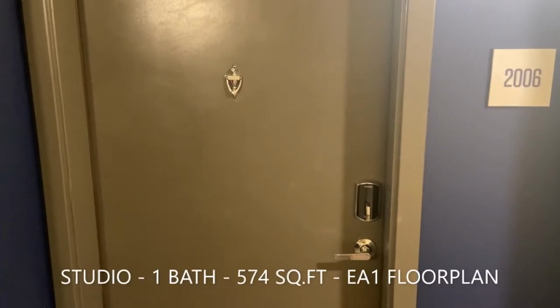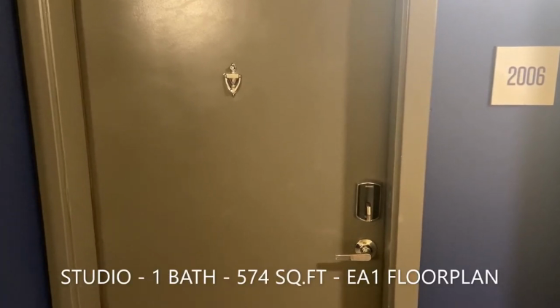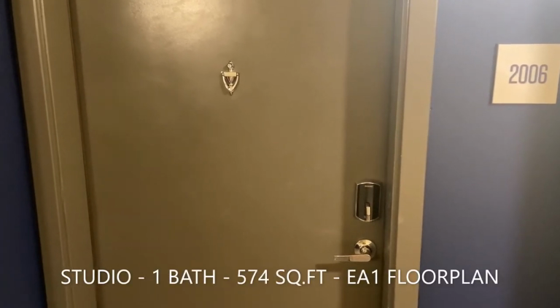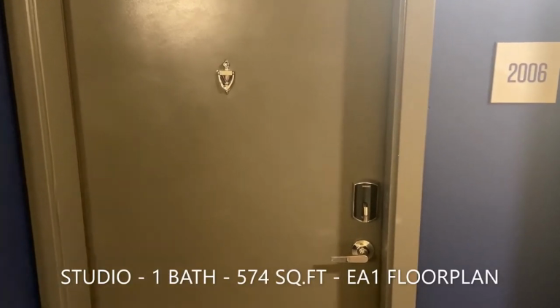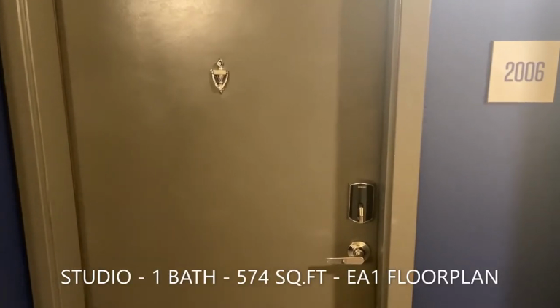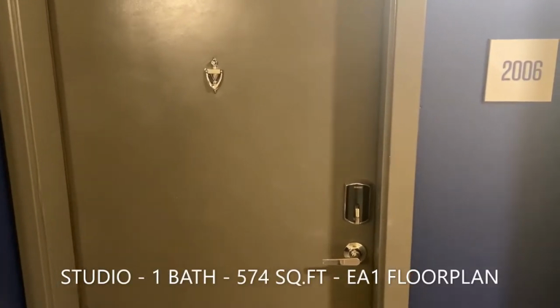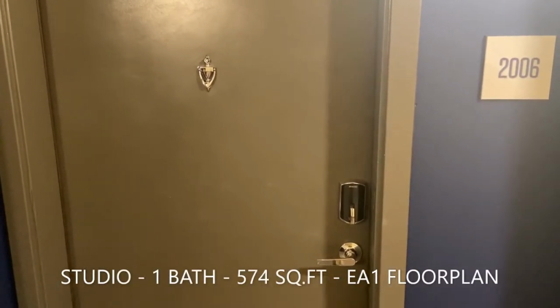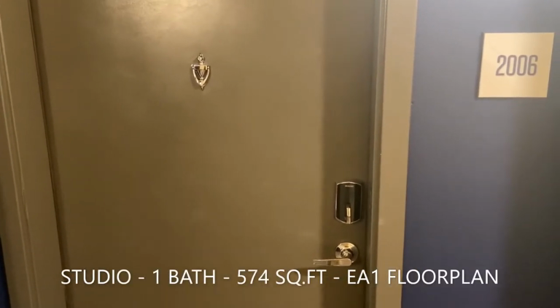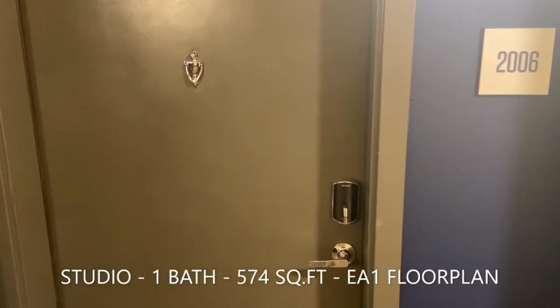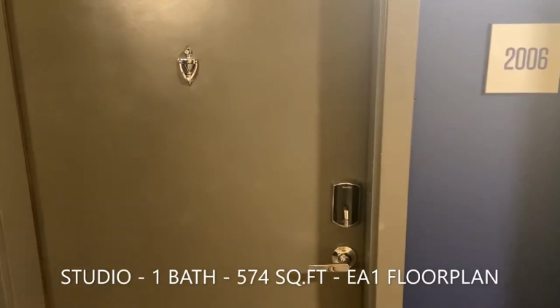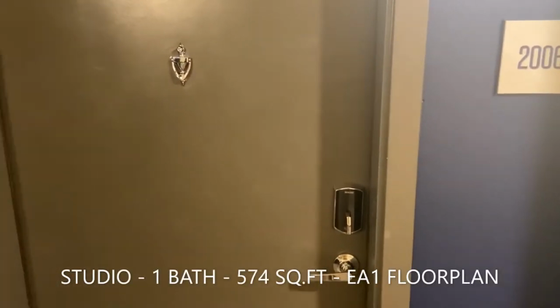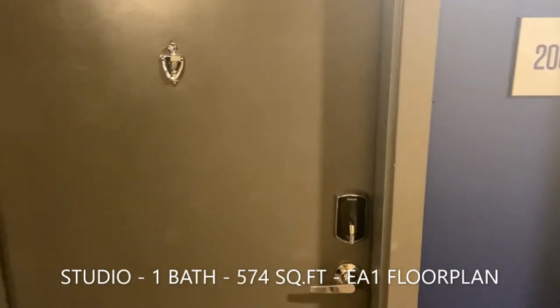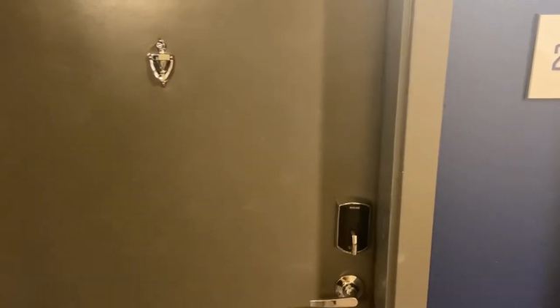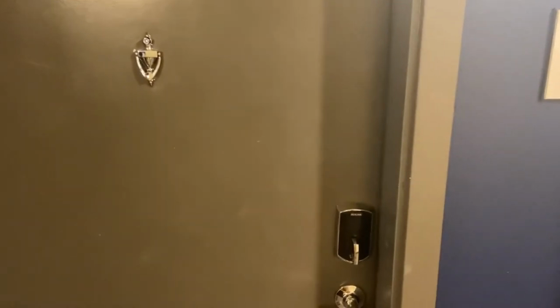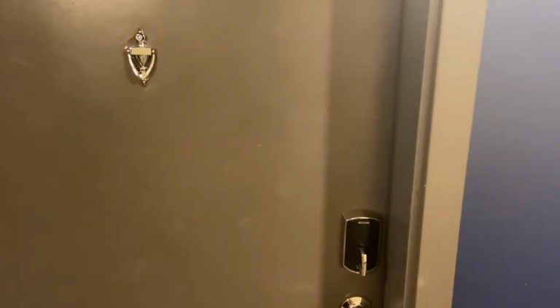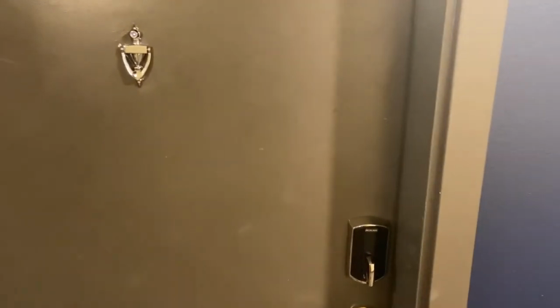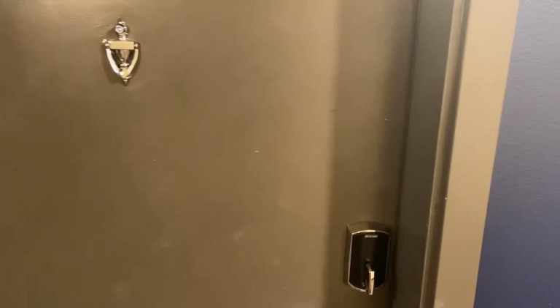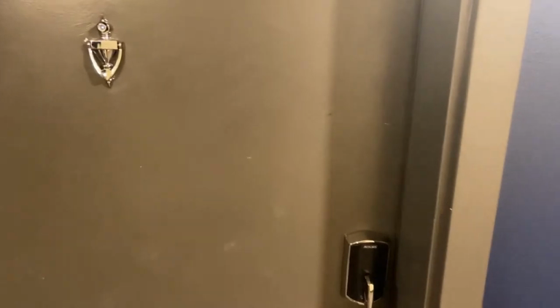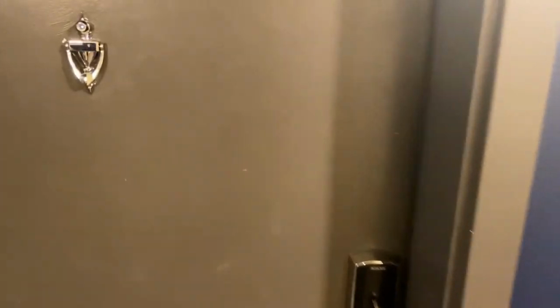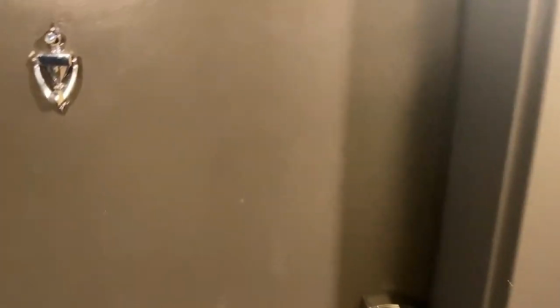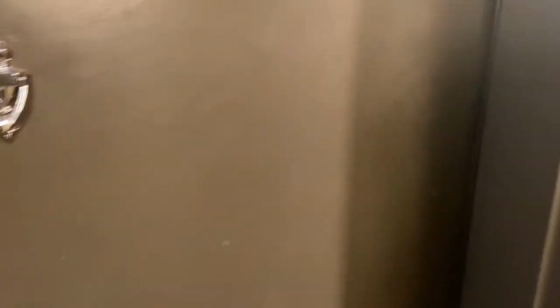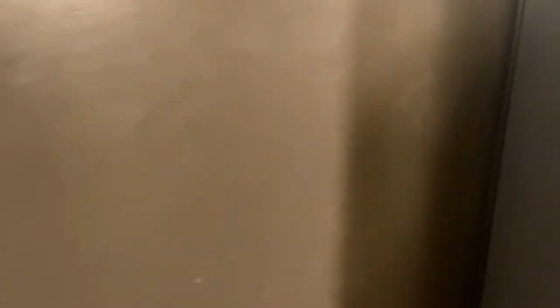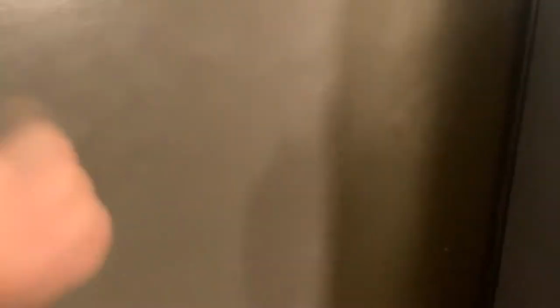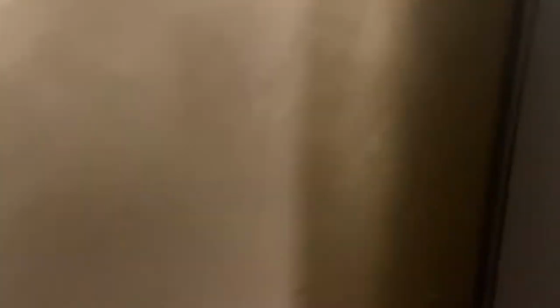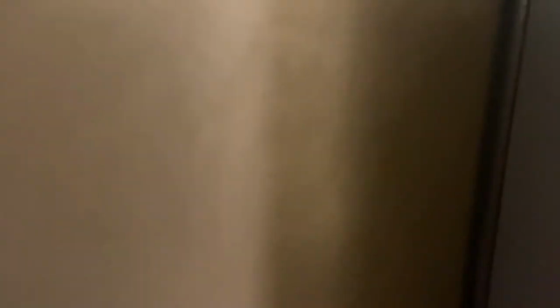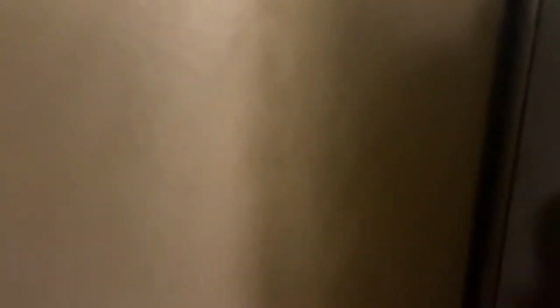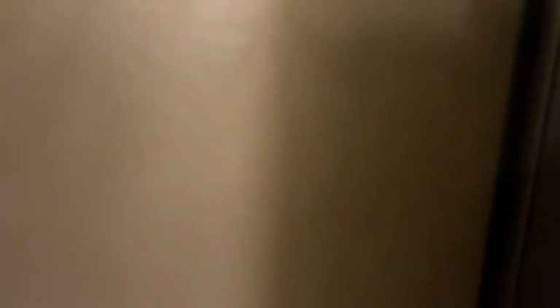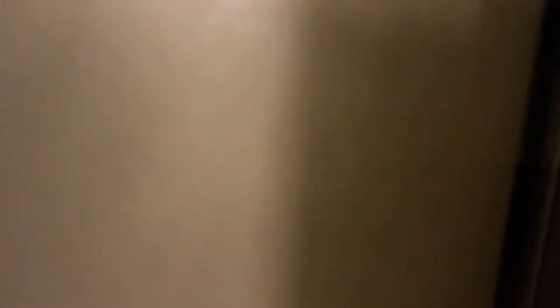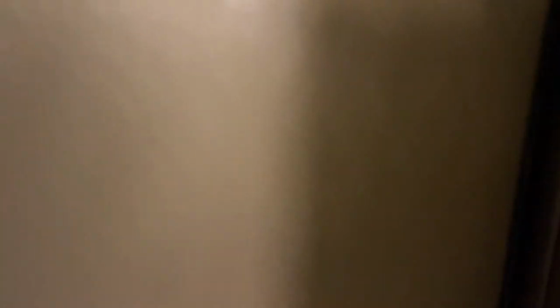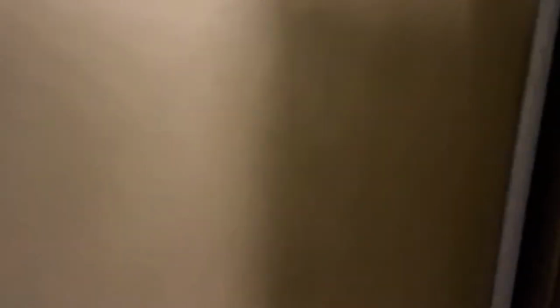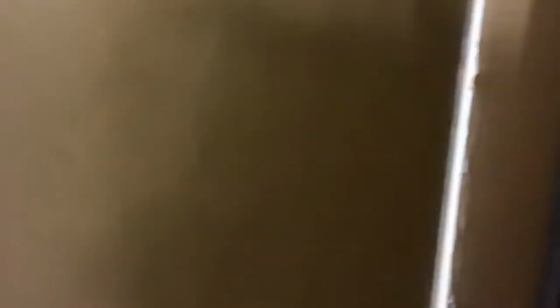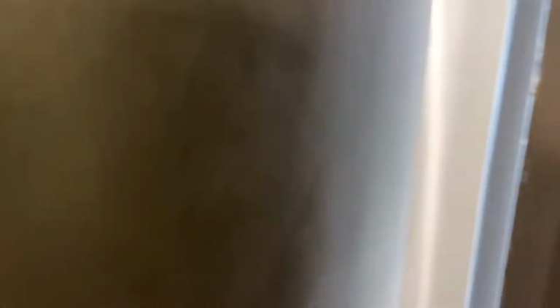Central Square Frisco would love to welcome you to our studio style 574 square foot EA1 floor plan.